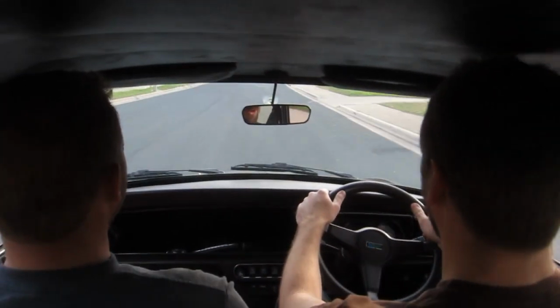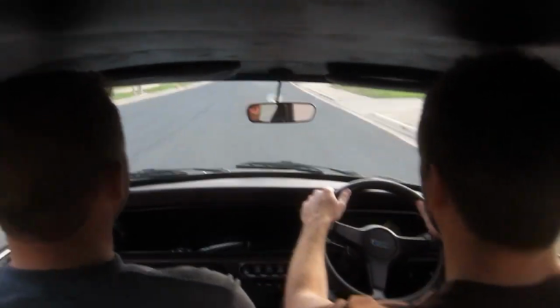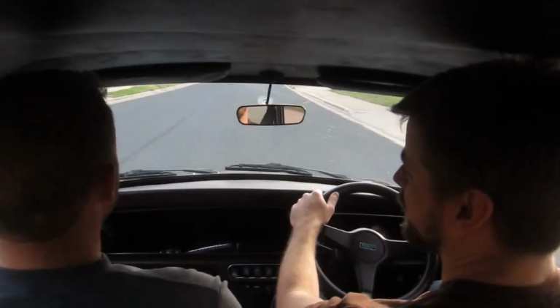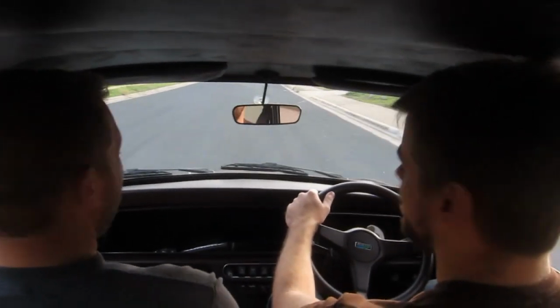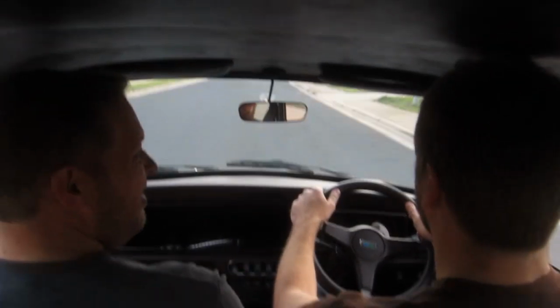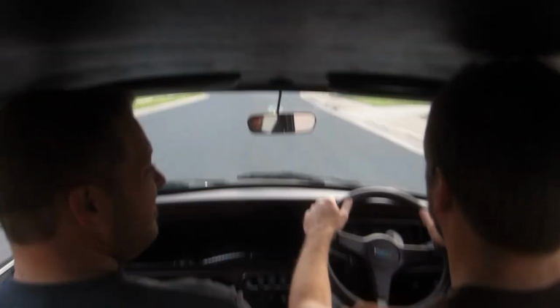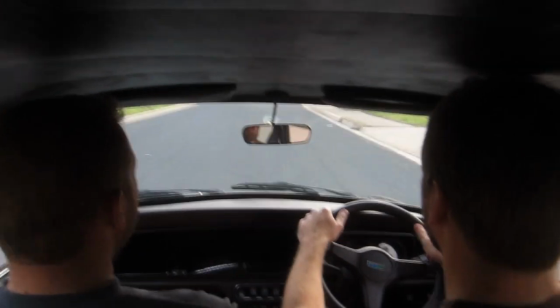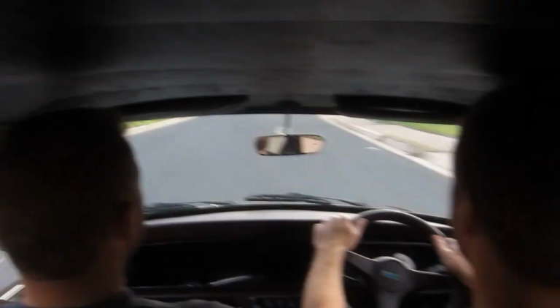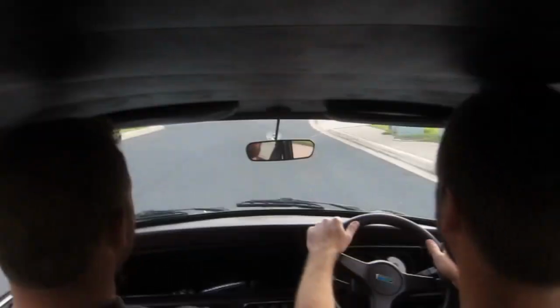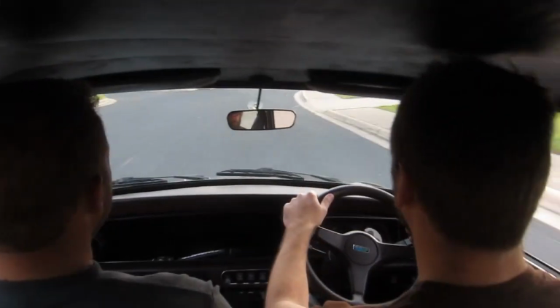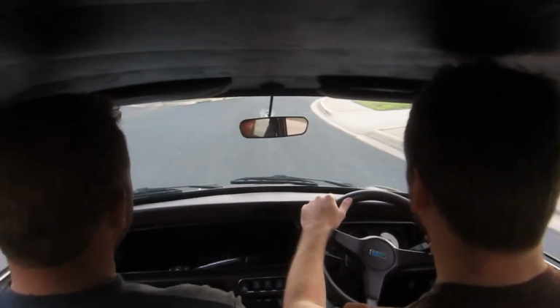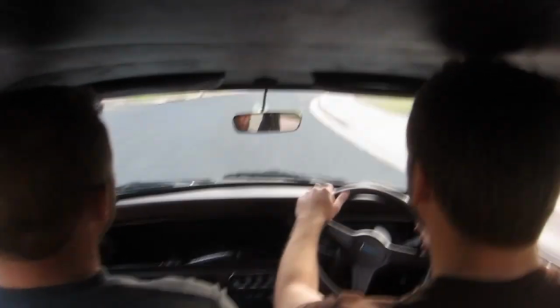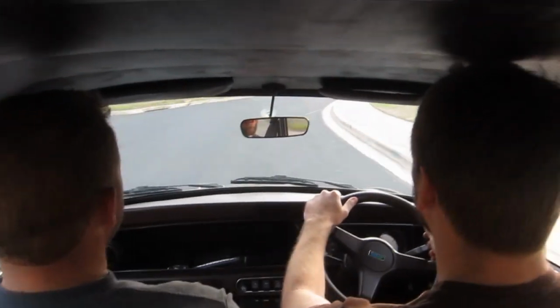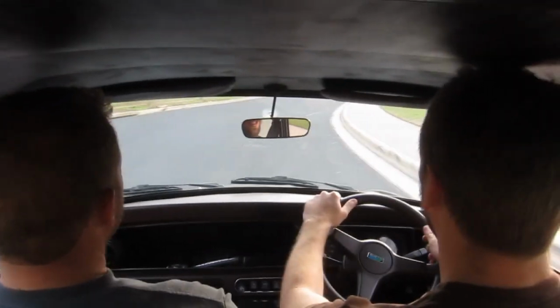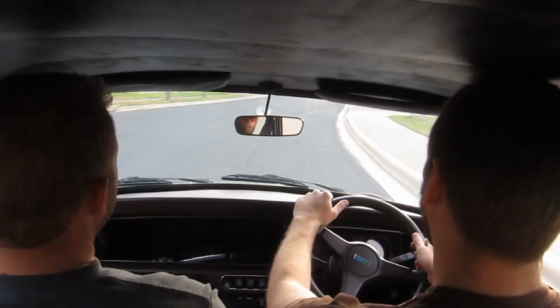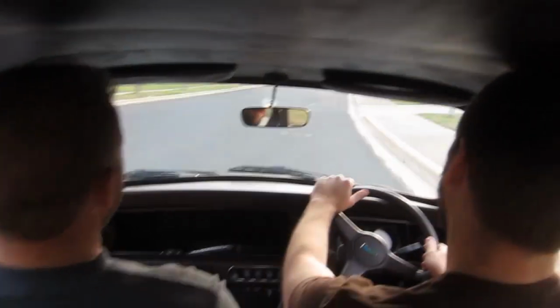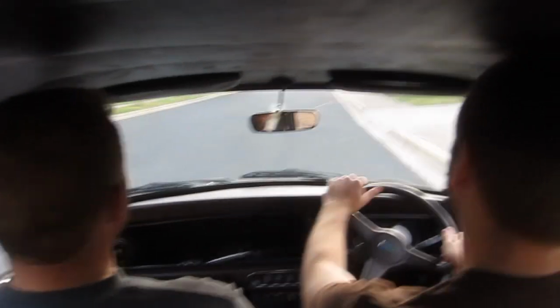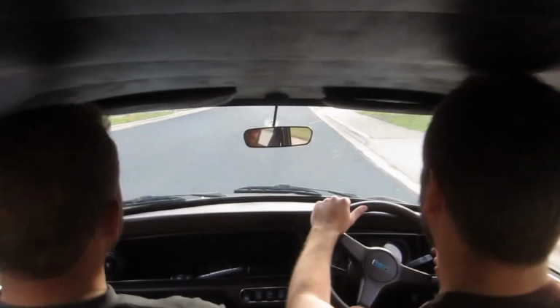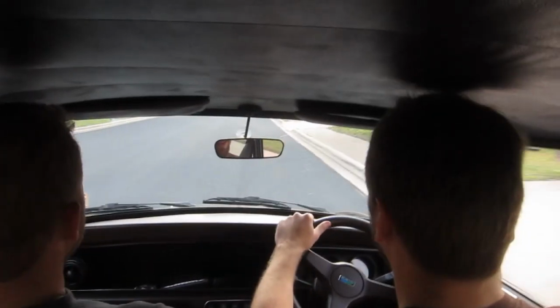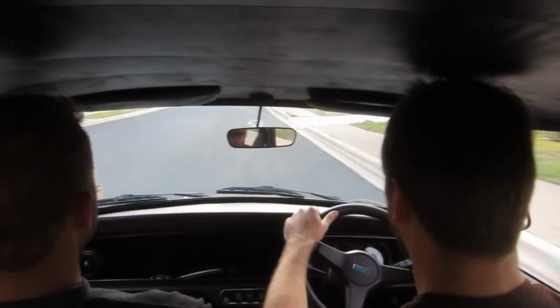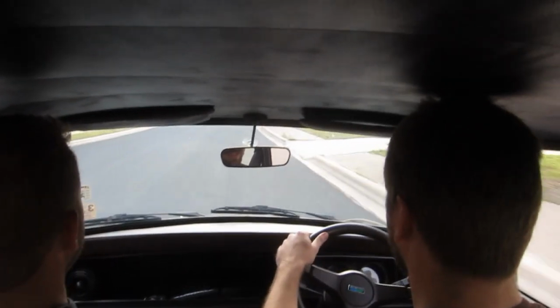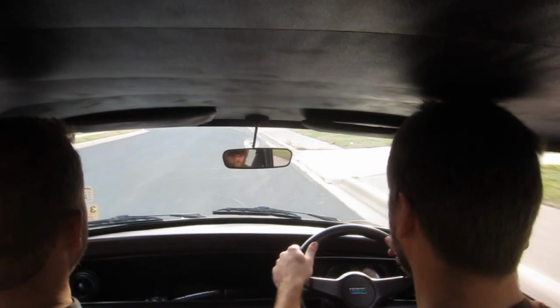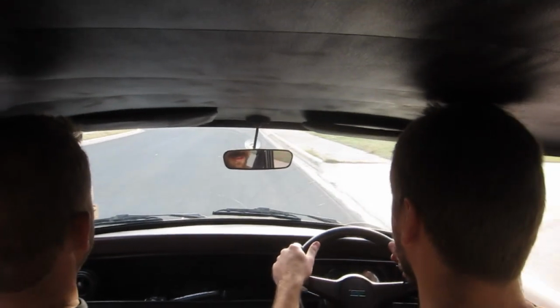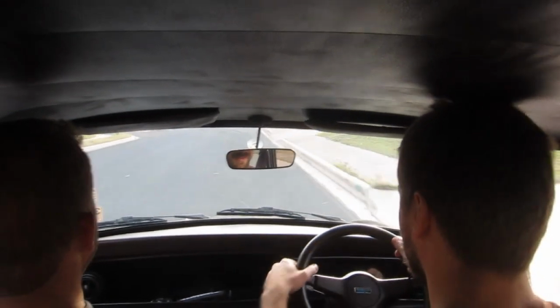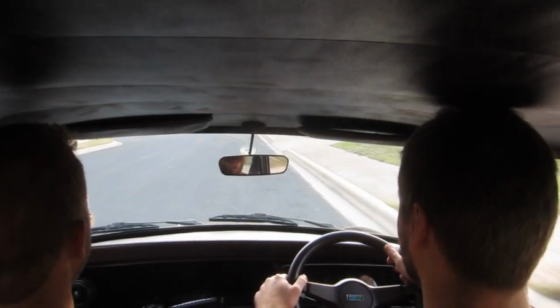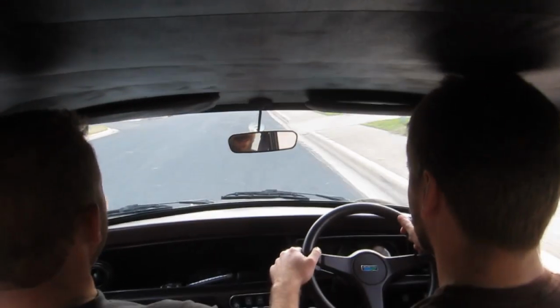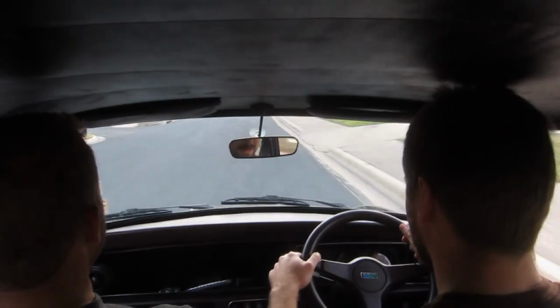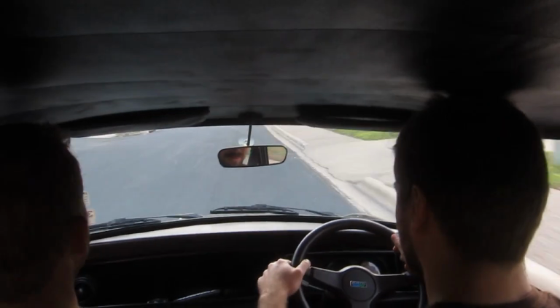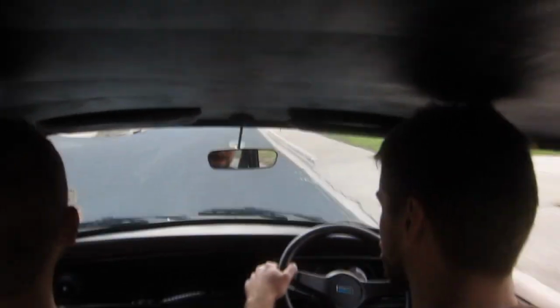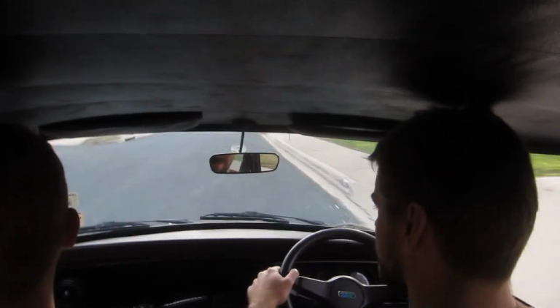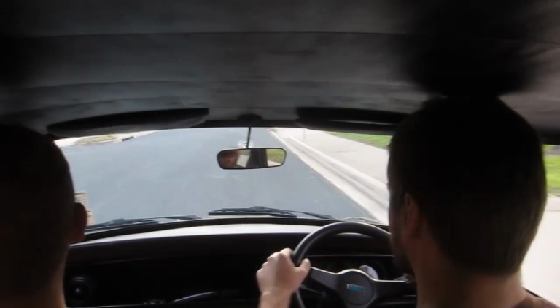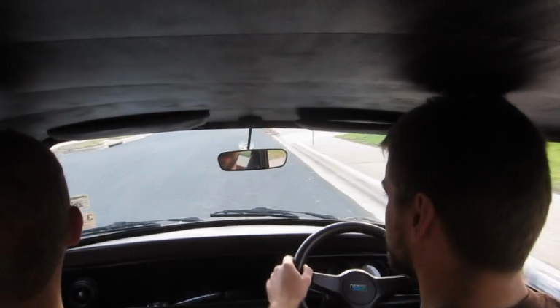Considering we got three full-size dudes in here — I mean, none of us are skinny. It's got to be 600 pounds-ish. Yep.